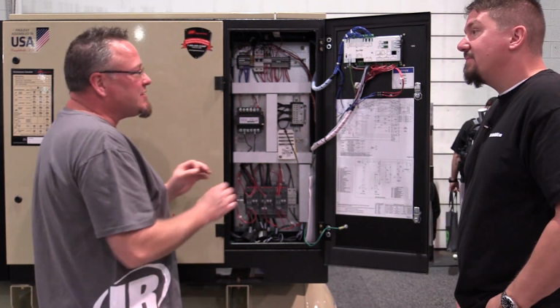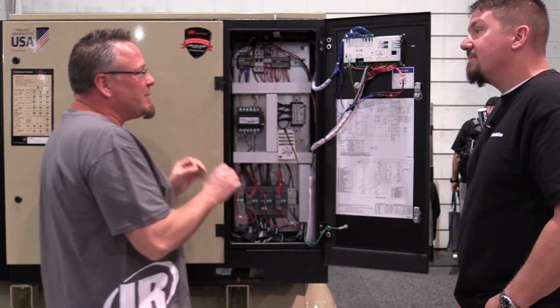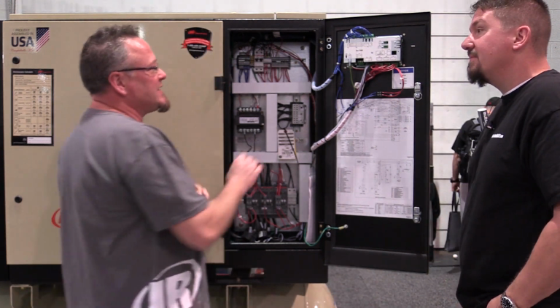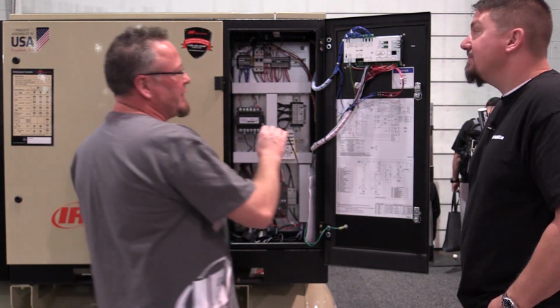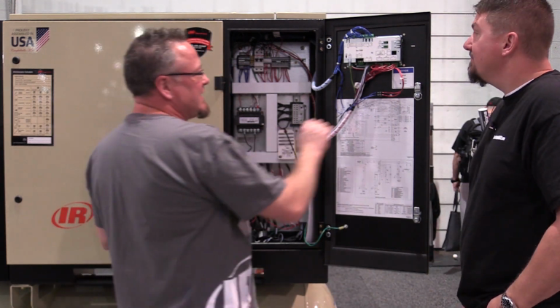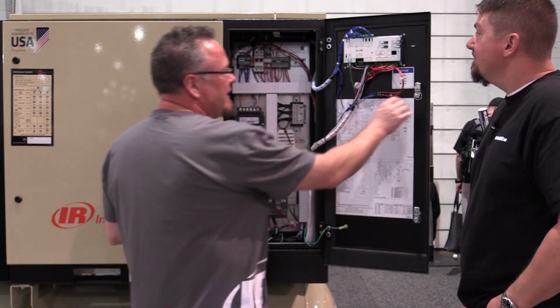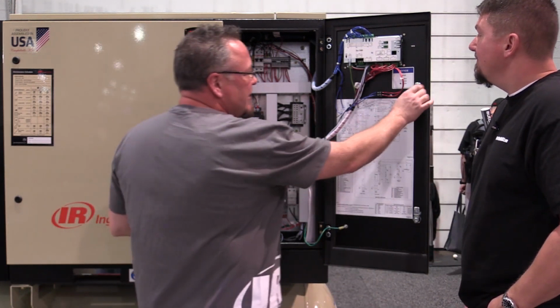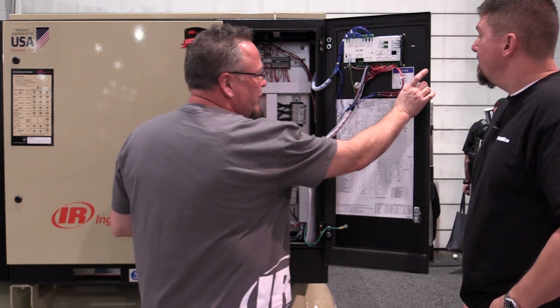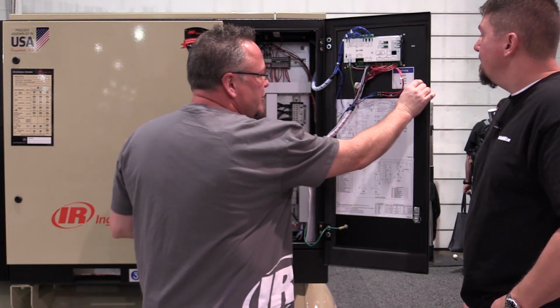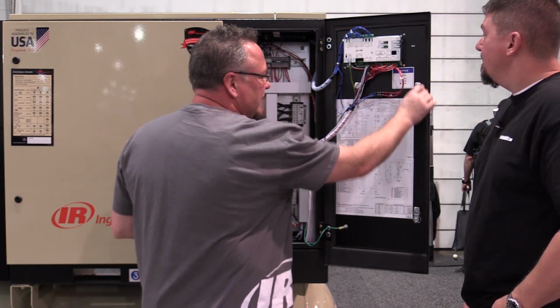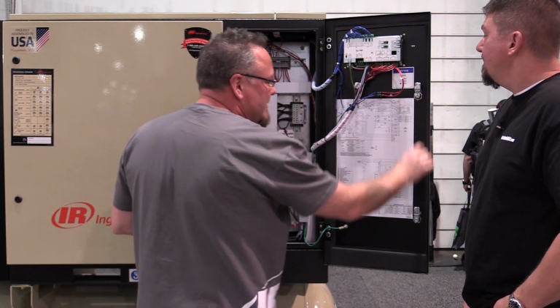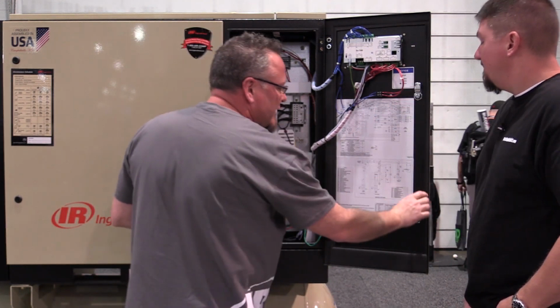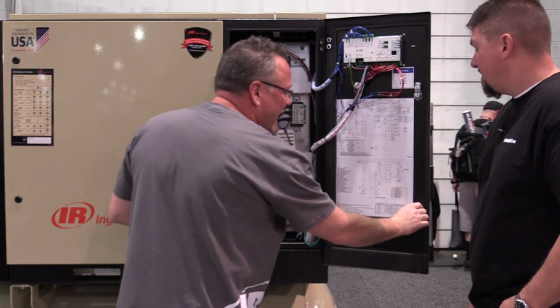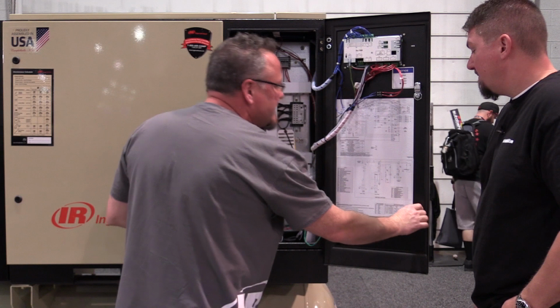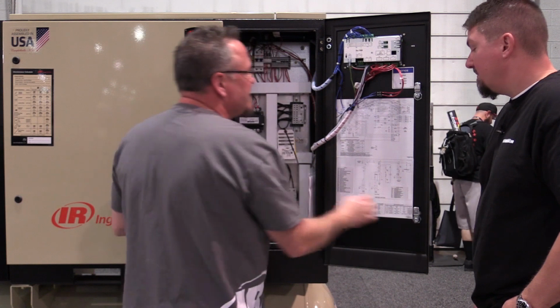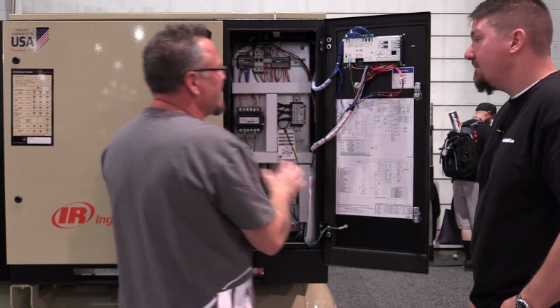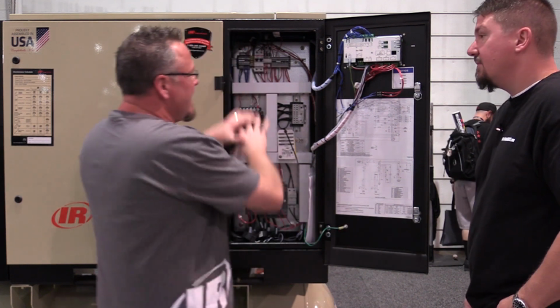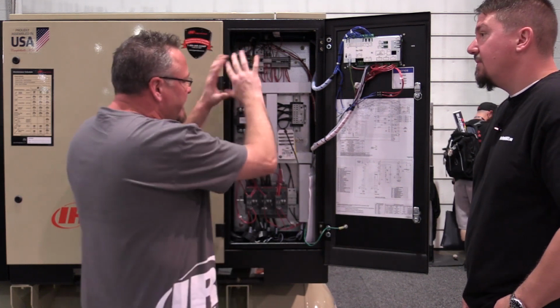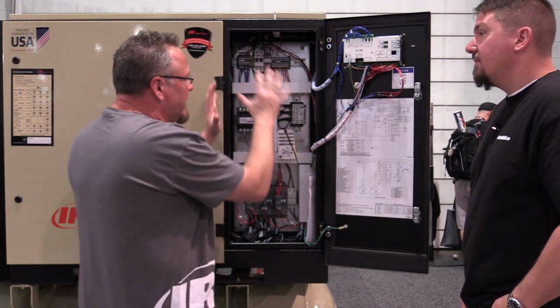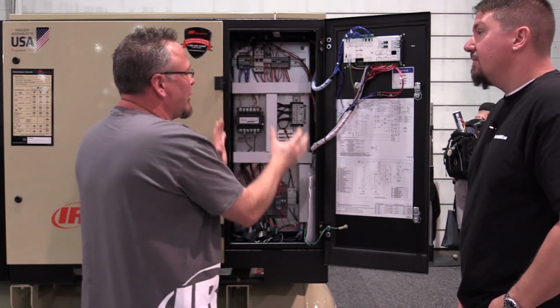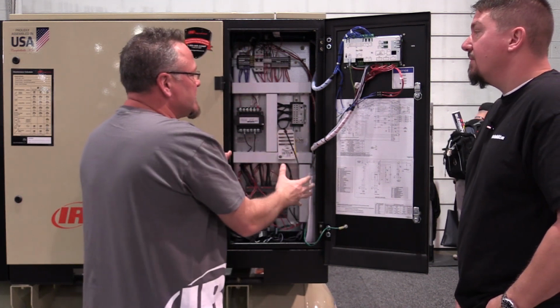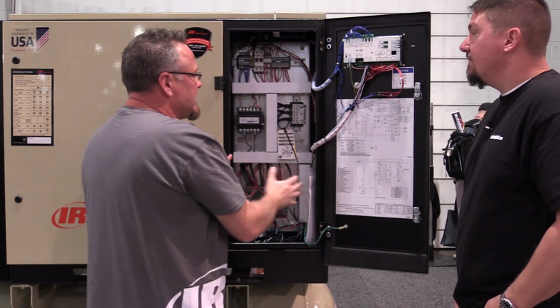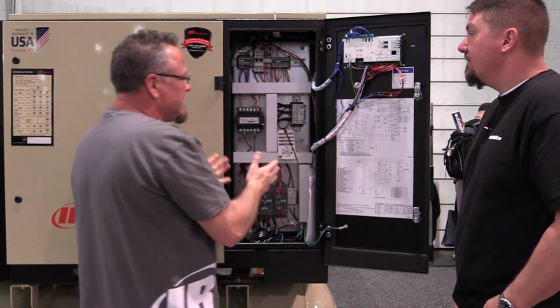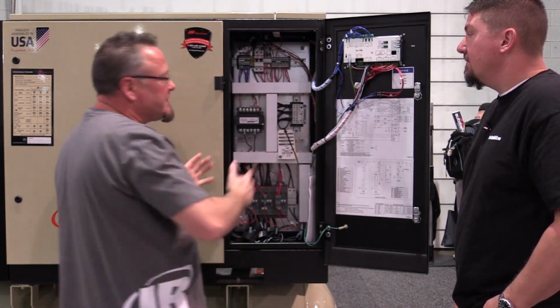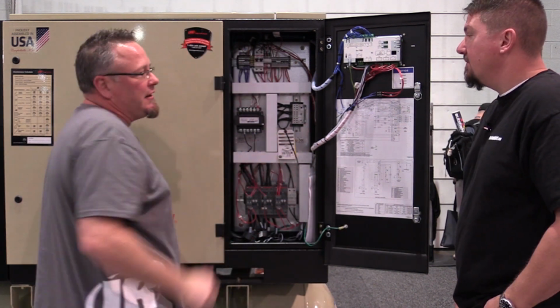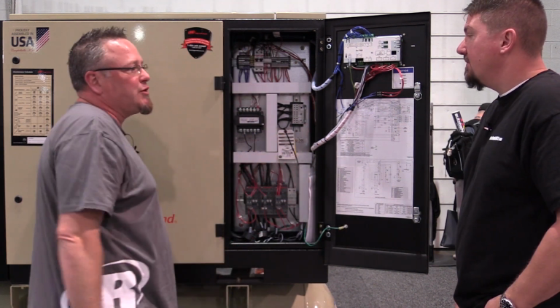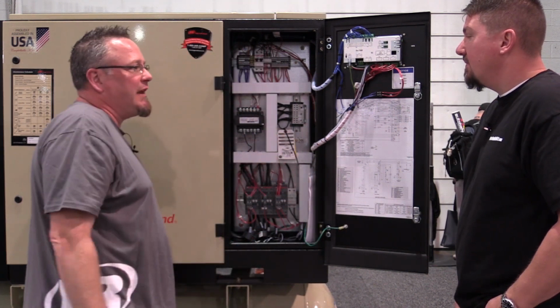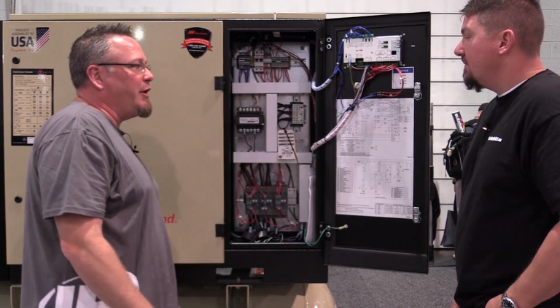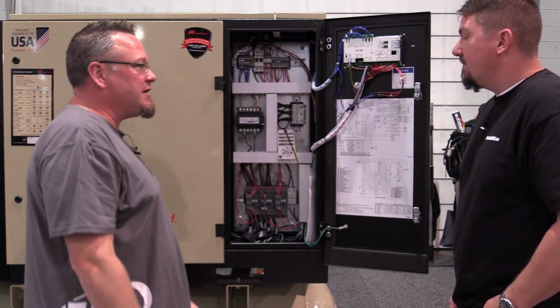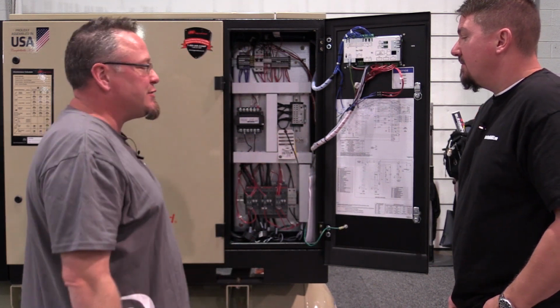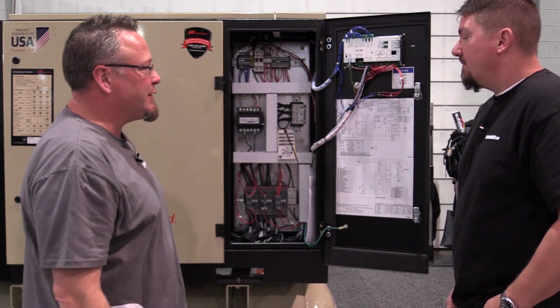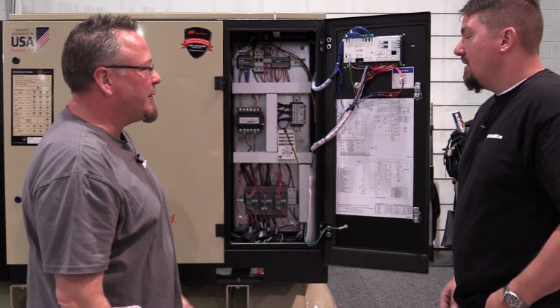Just something as simple as that — ensuring we're using latches that are positive sealing and everything encloses this — gives us that long-term reliability customers are looking for.